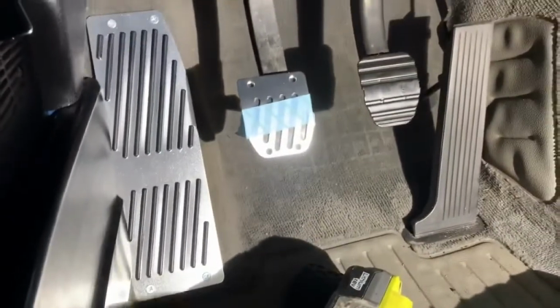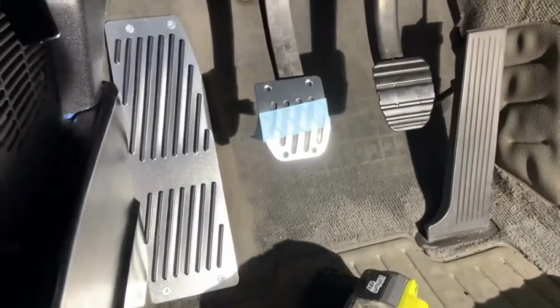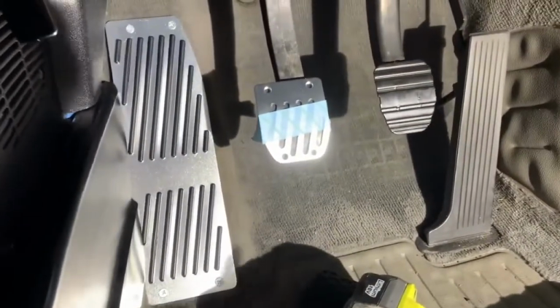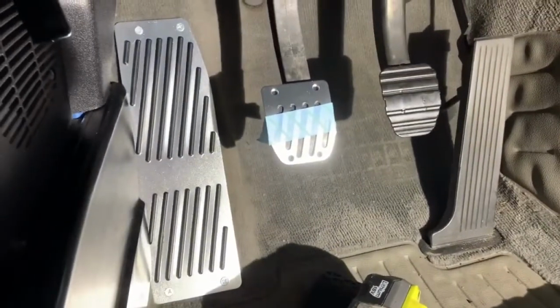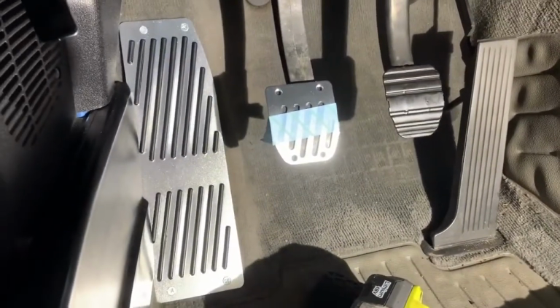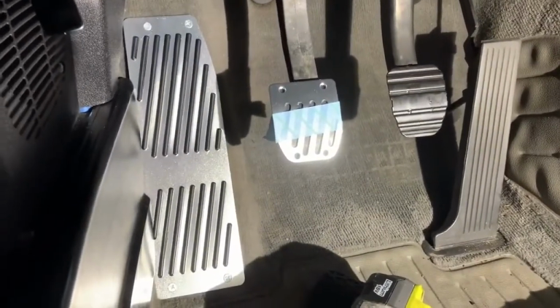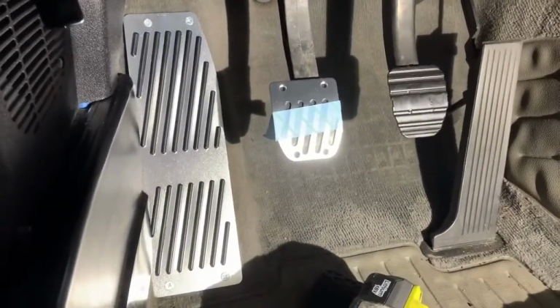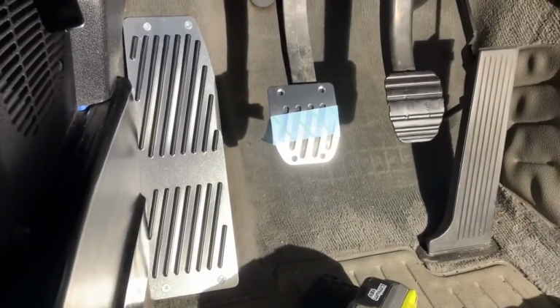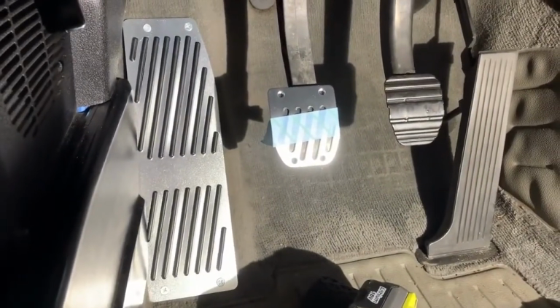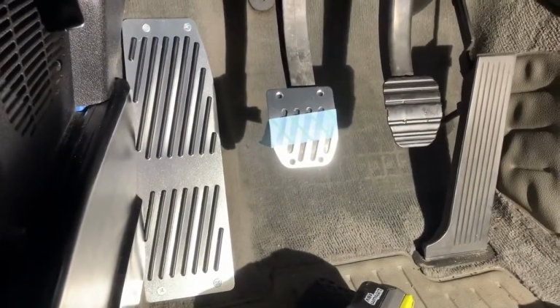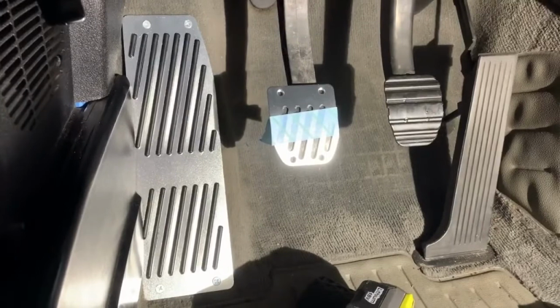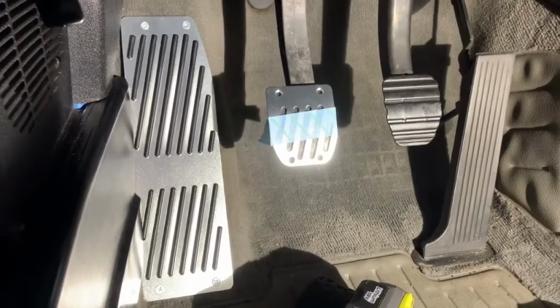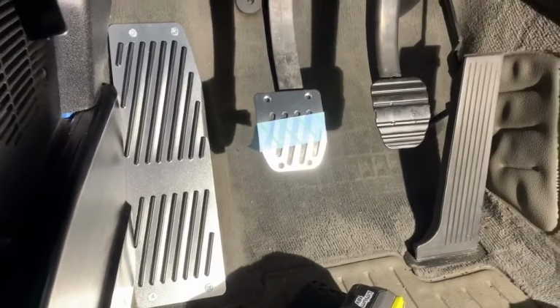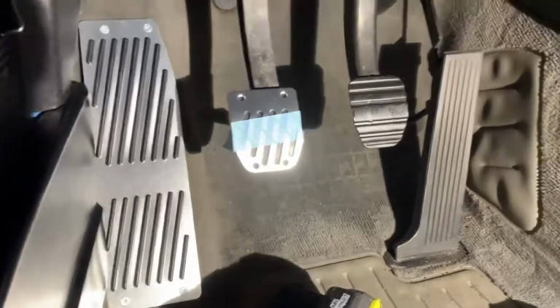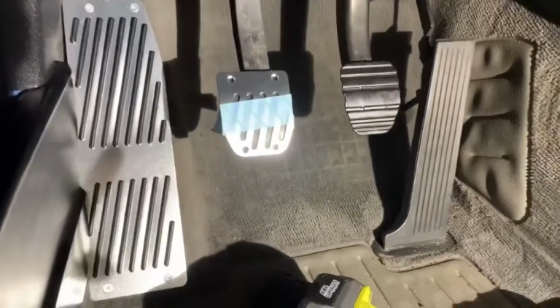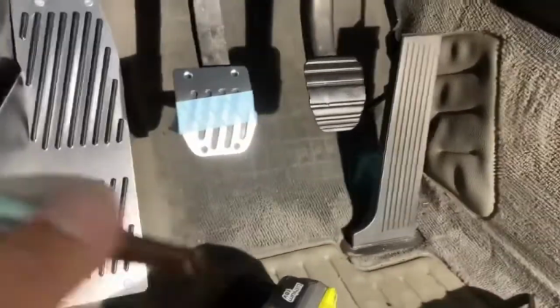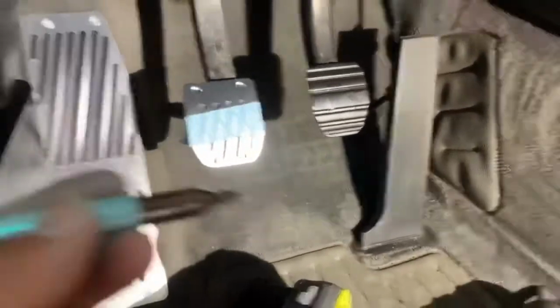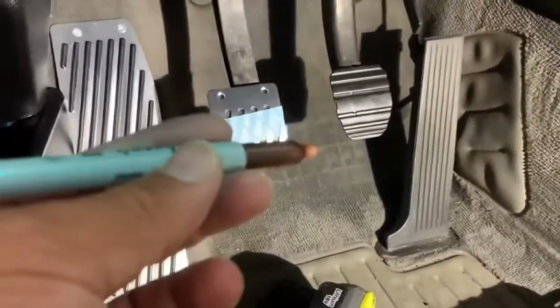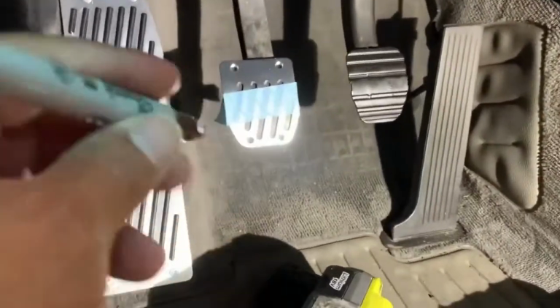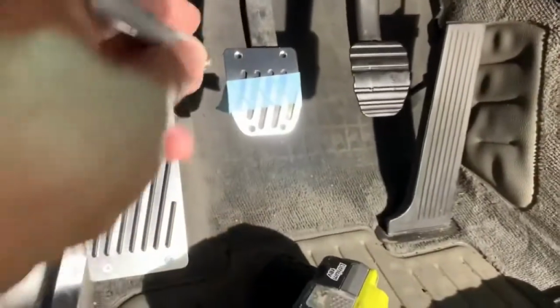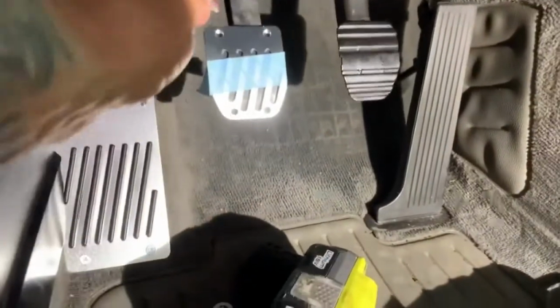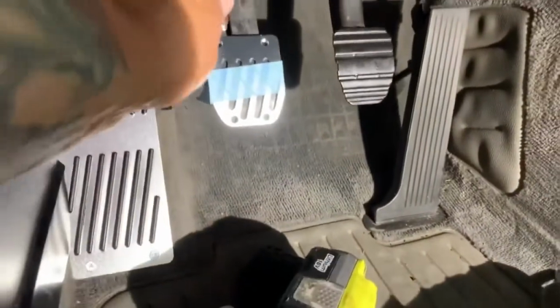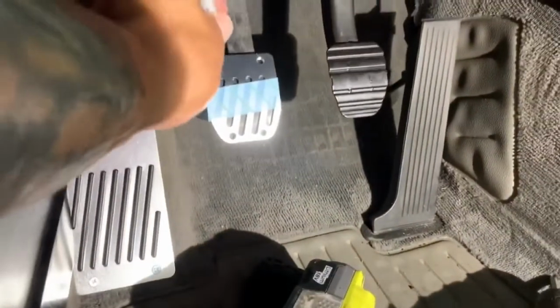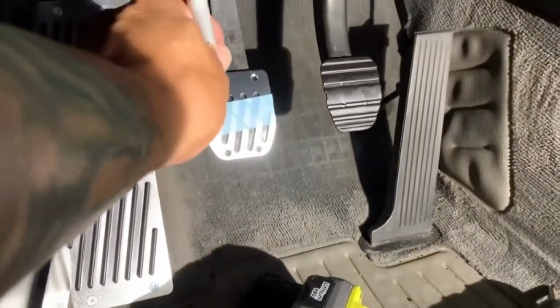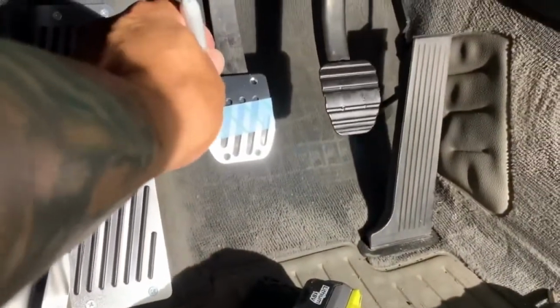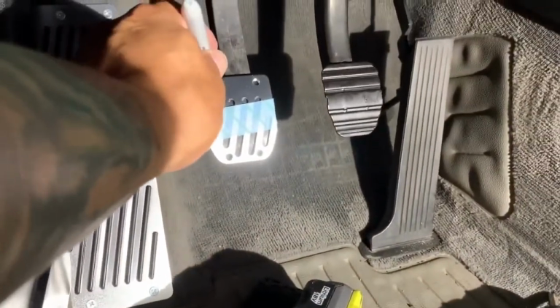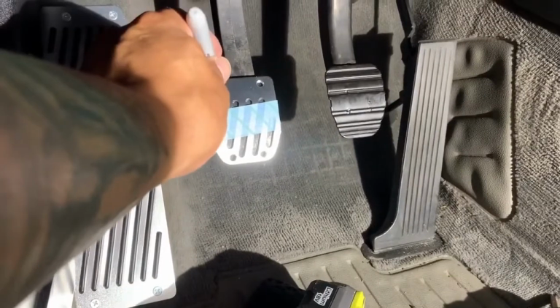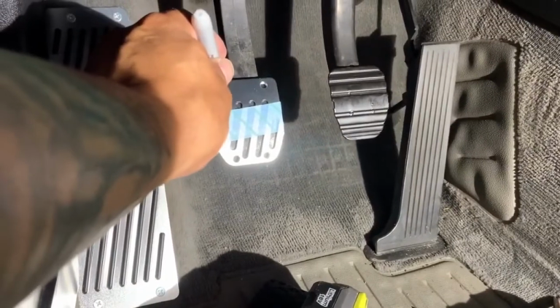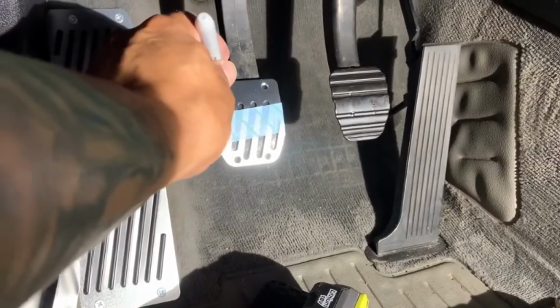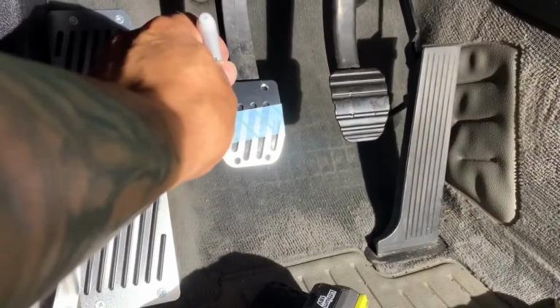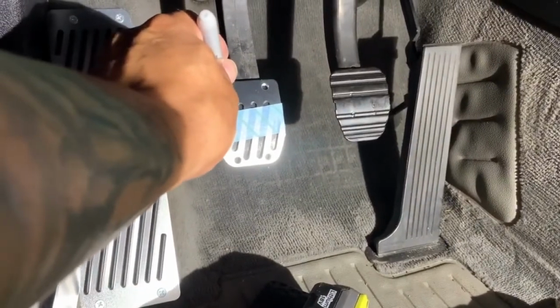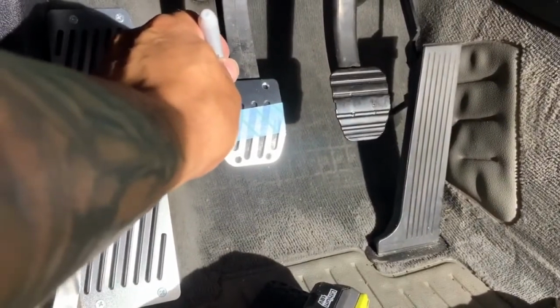Get a little bit of painter's tape and put the pedal exactly where you want it. Once you do that, grab a Sharpie and mark off the positions for each hole.